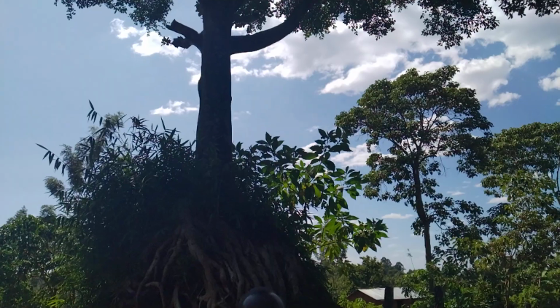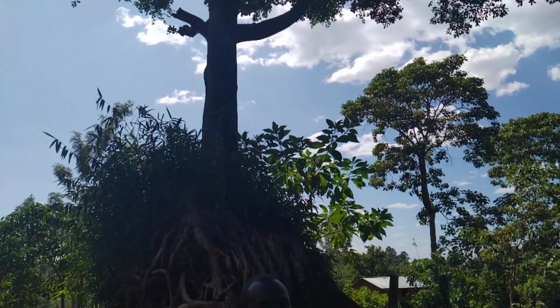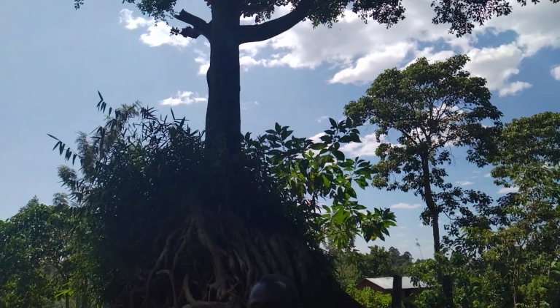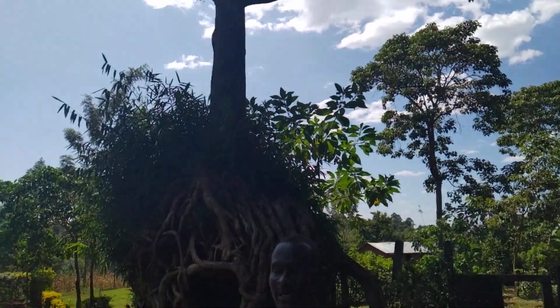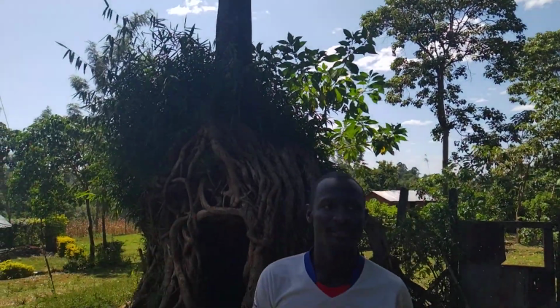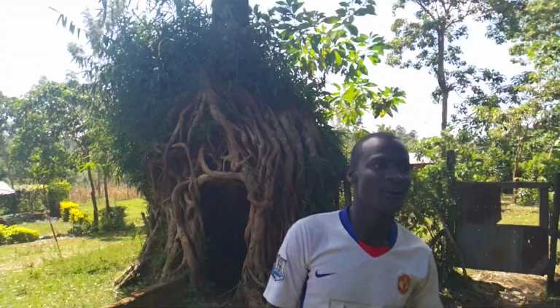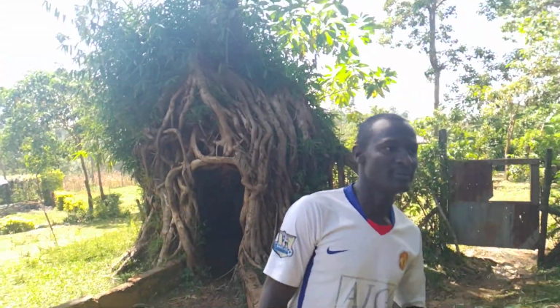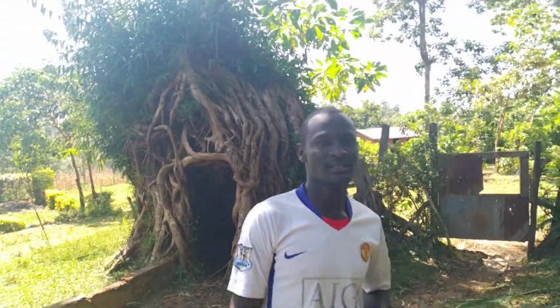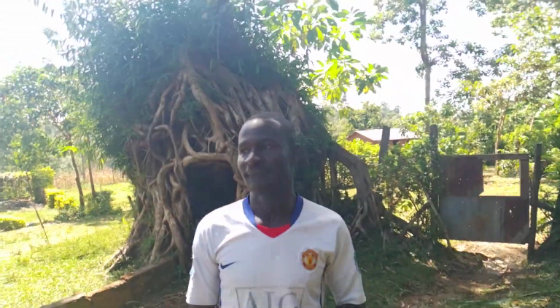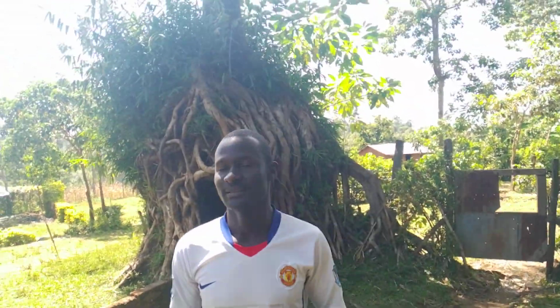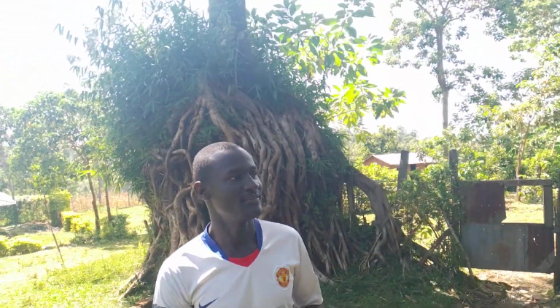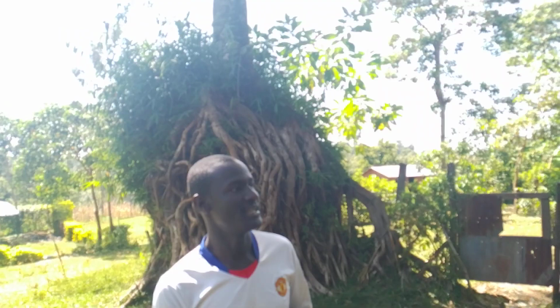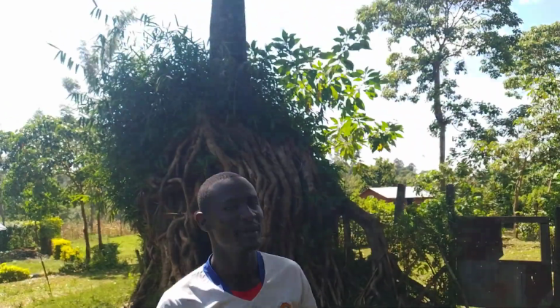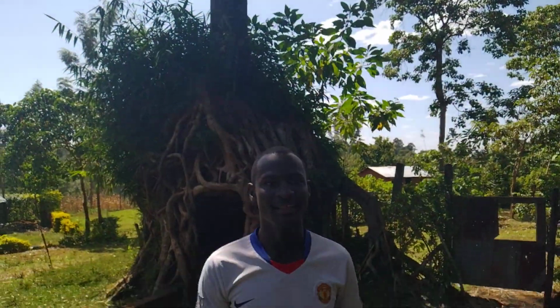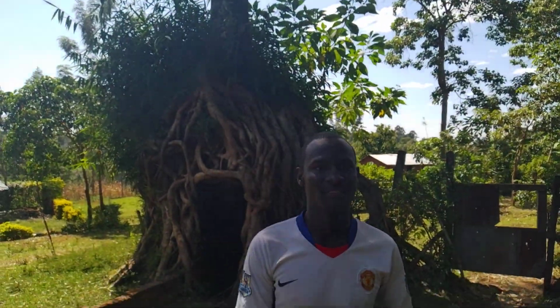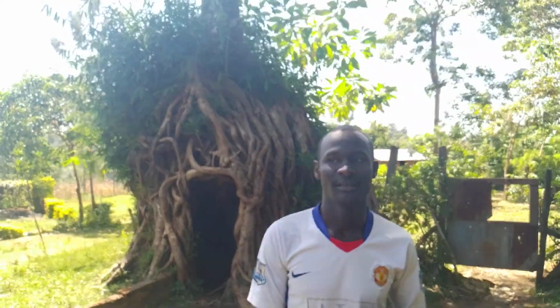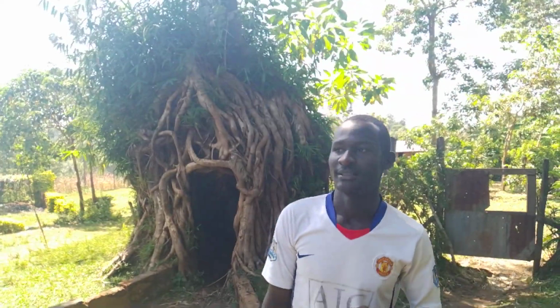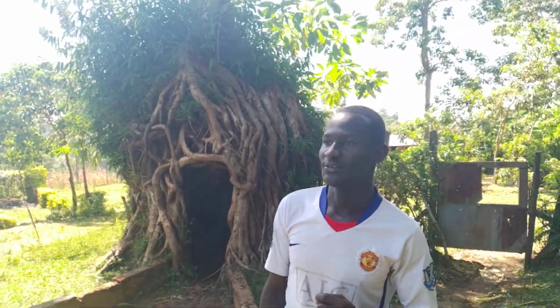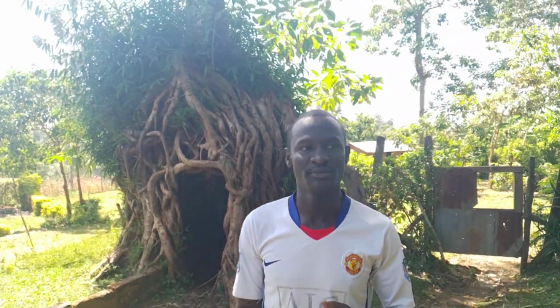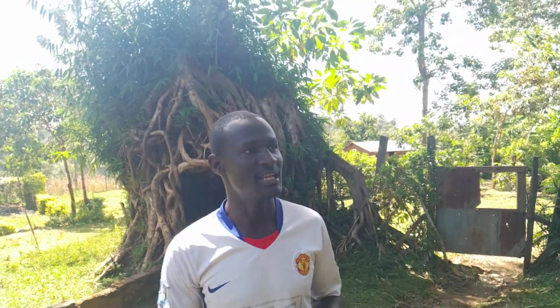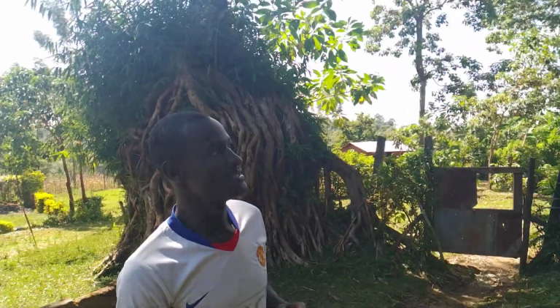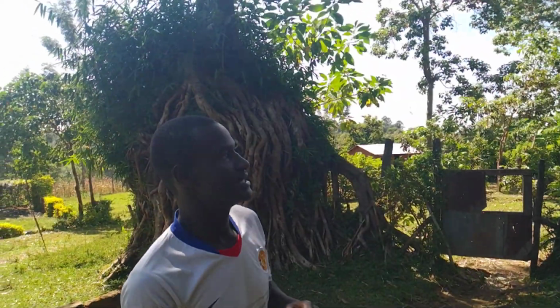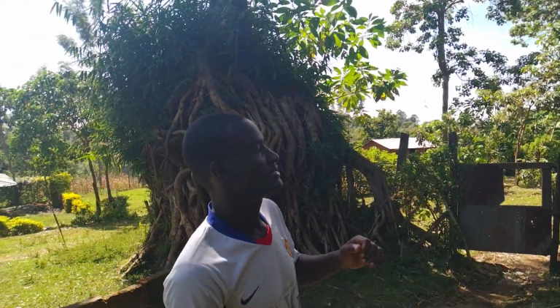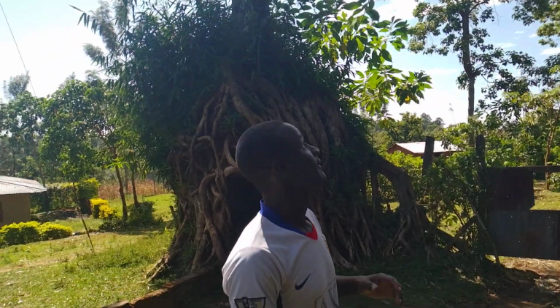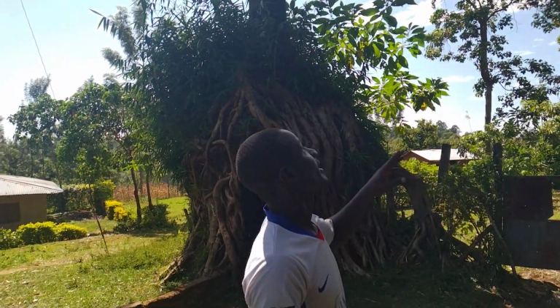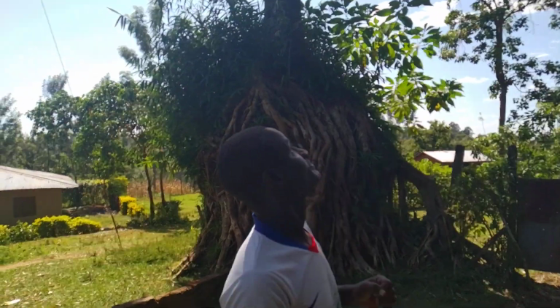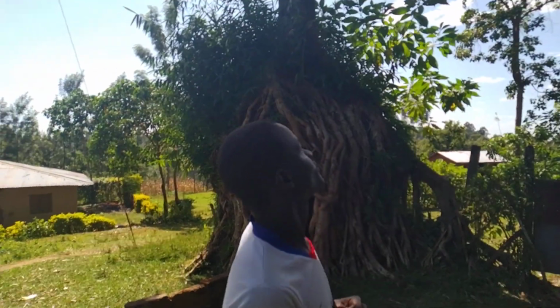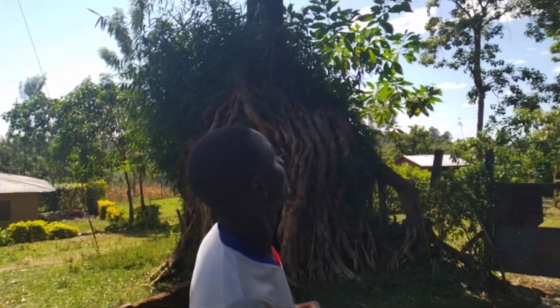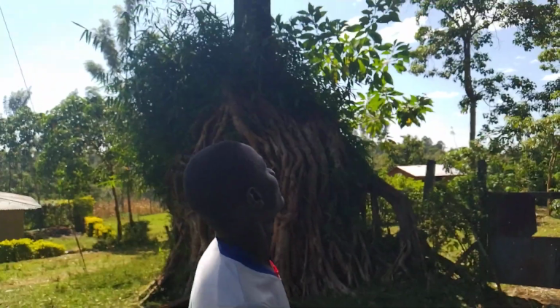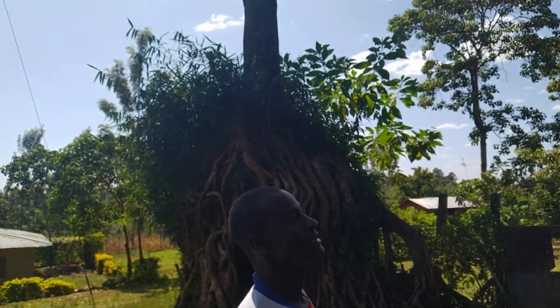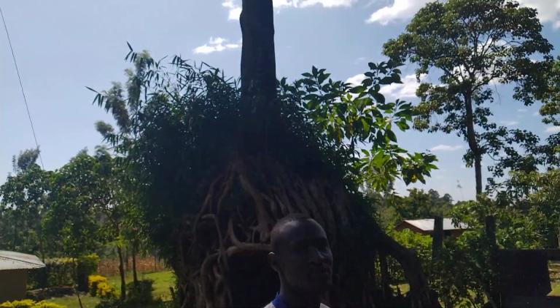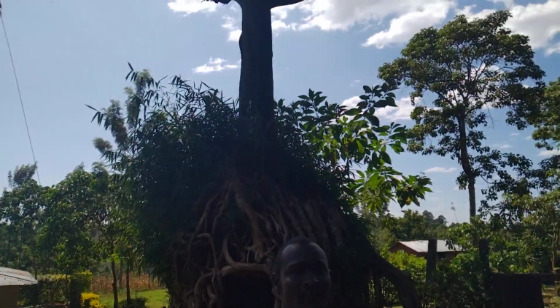Hi guys, this is Gahumba village. This is a village like not any other village. There is a lot of beauty which lies in this village as you can see. We have this big tree here. It looks wonderful.